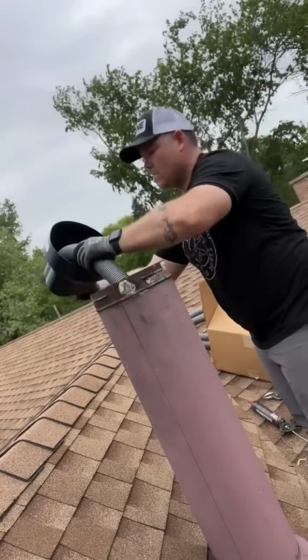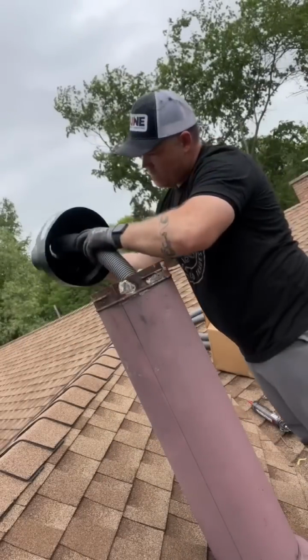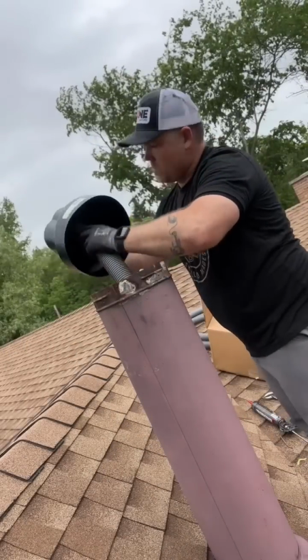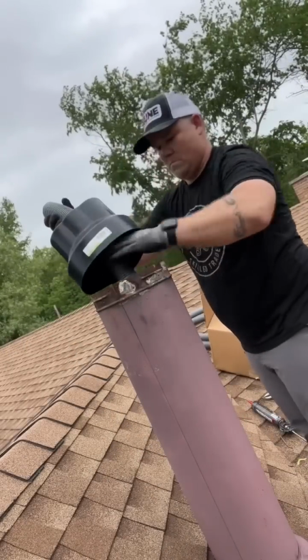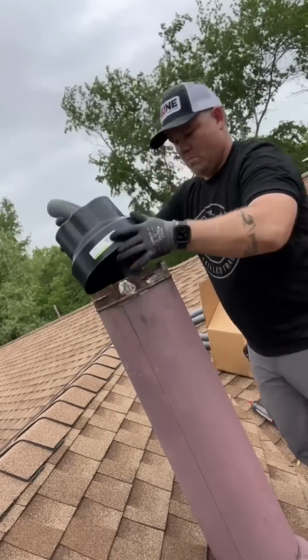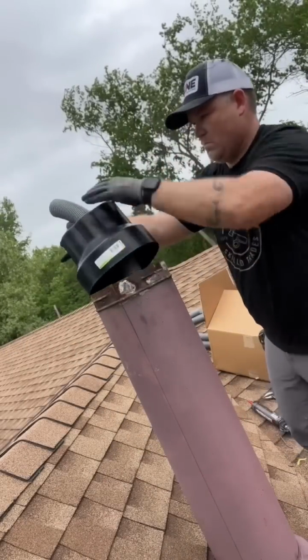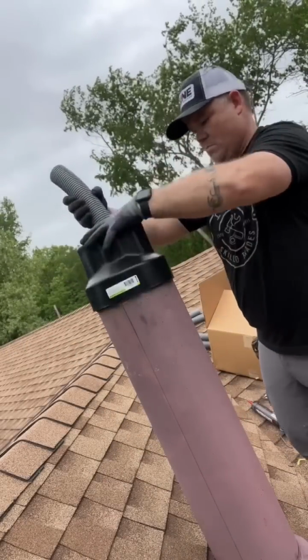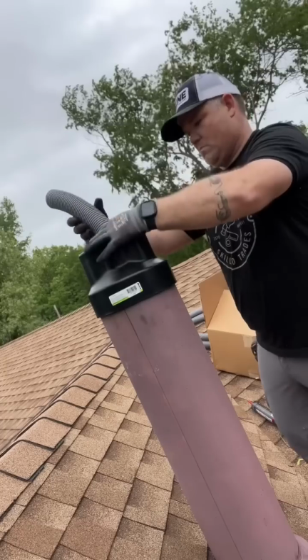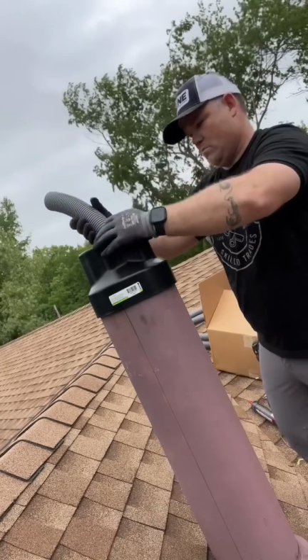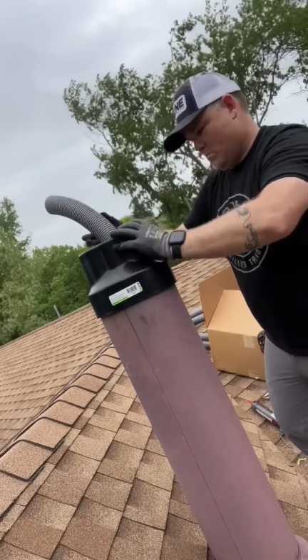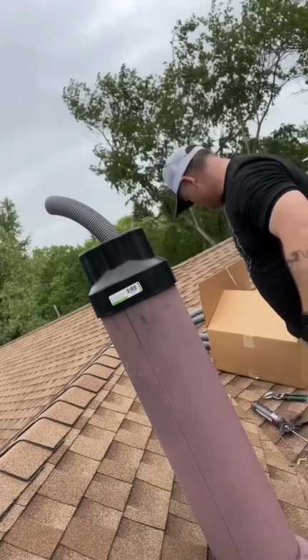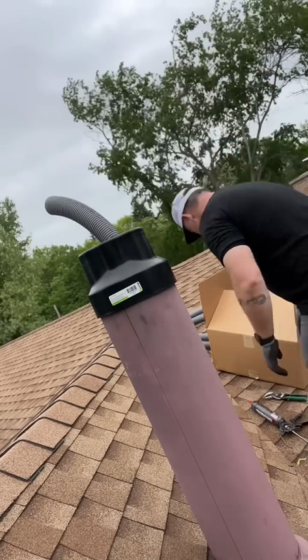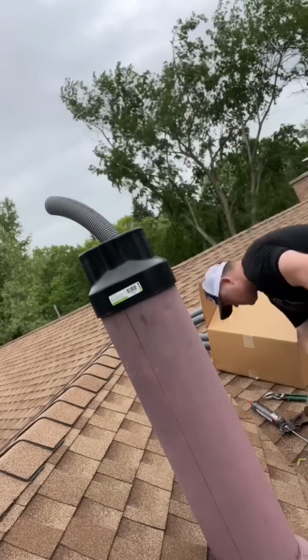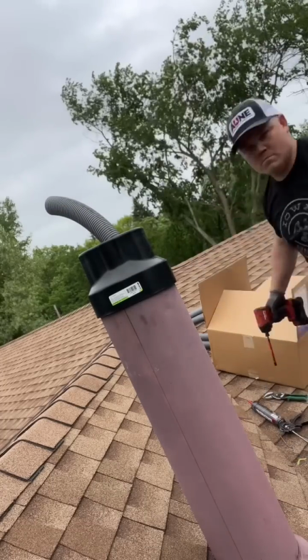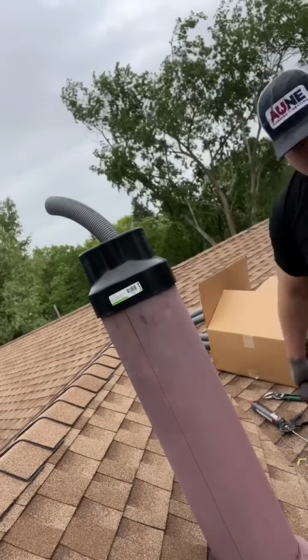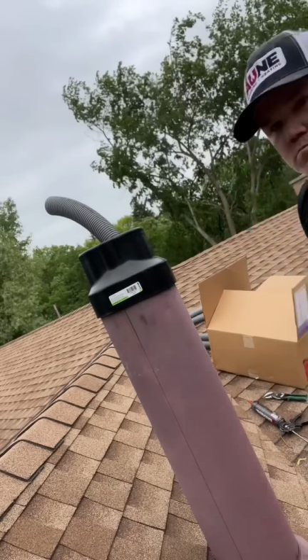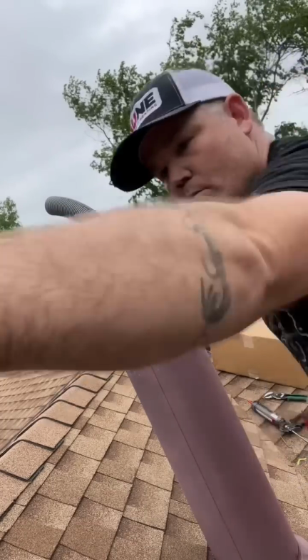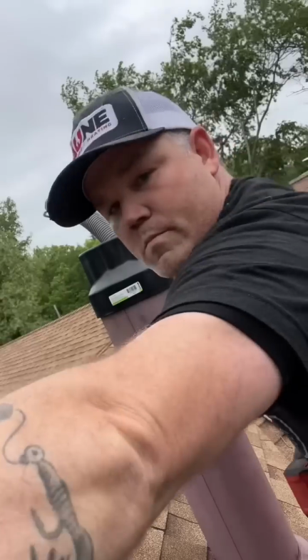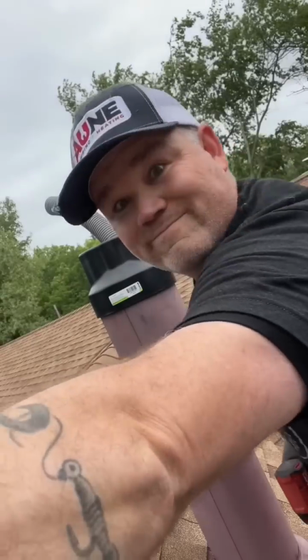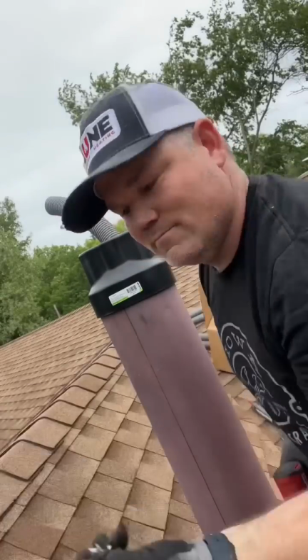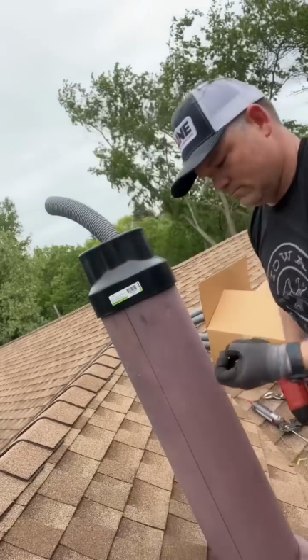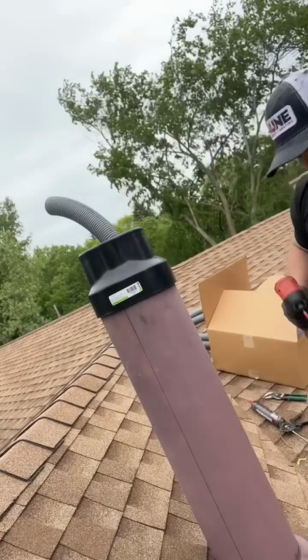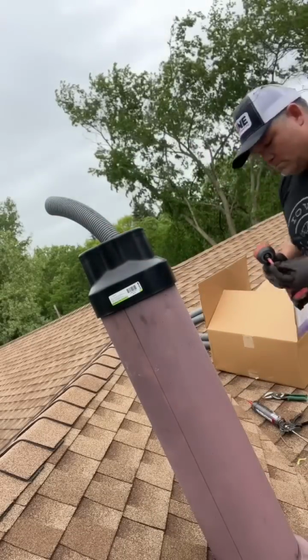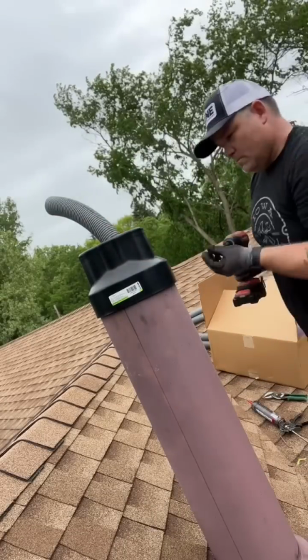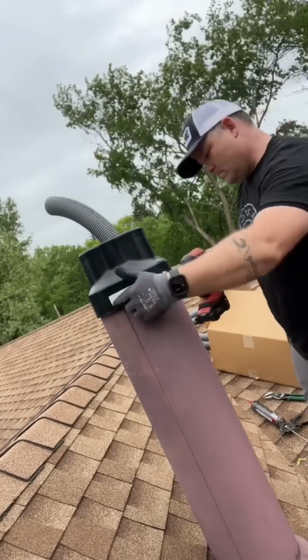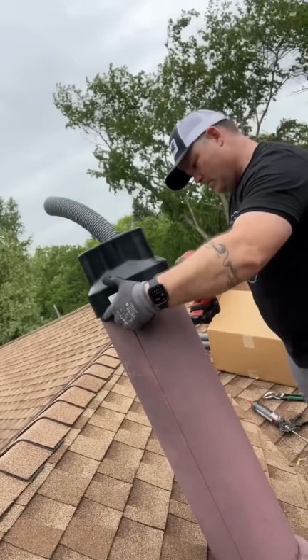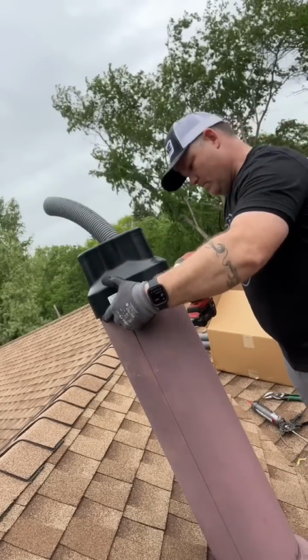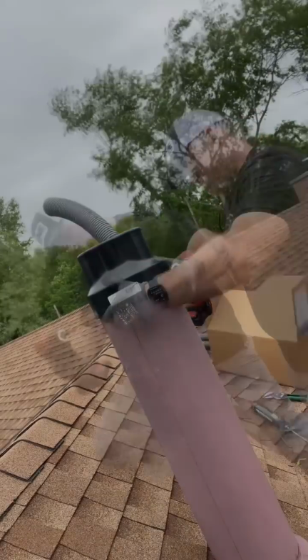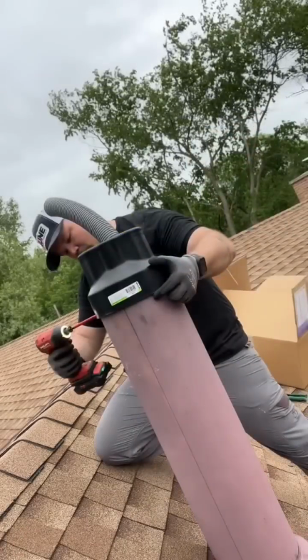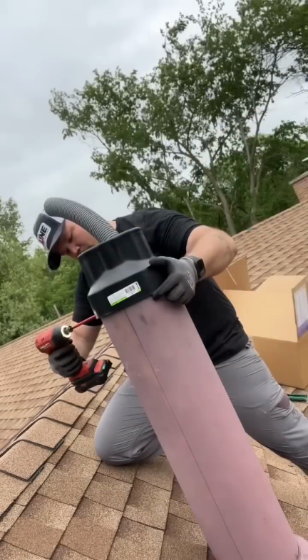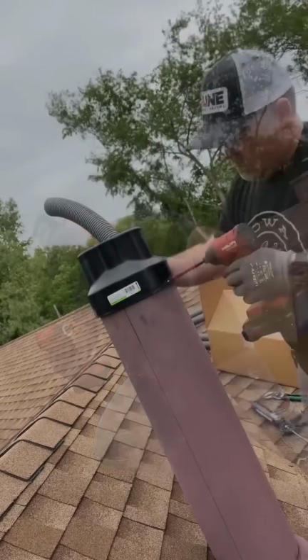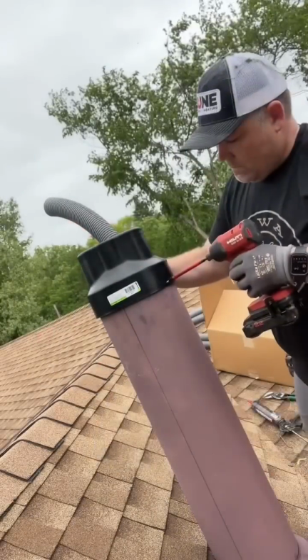I had the boiler sidewall vented. The gas plume did, in fact, ruin the paint on the house, so this should have been done in the first place. However, it was used as a solution.